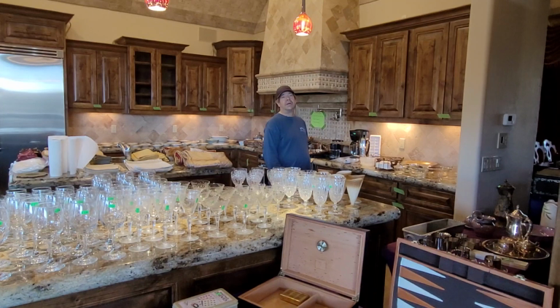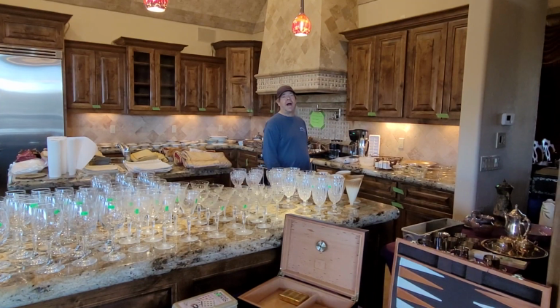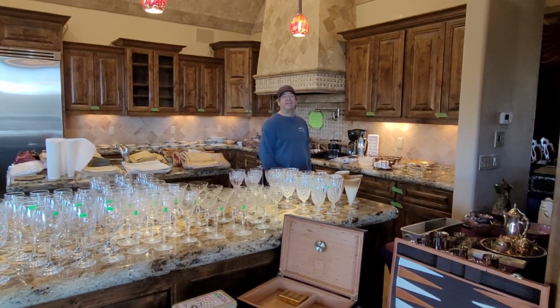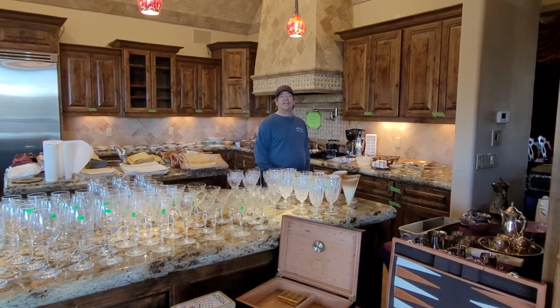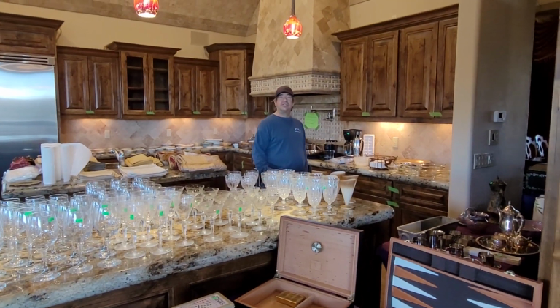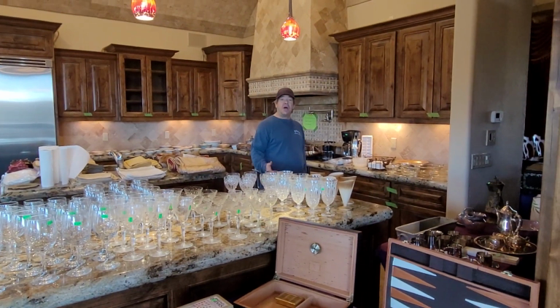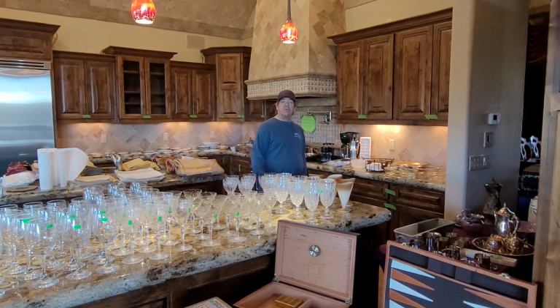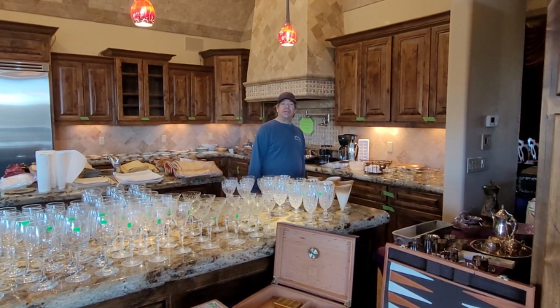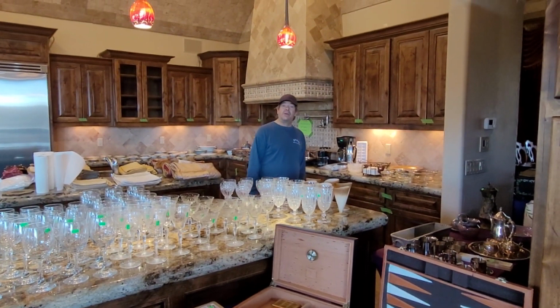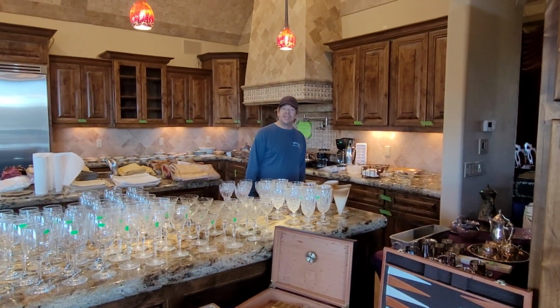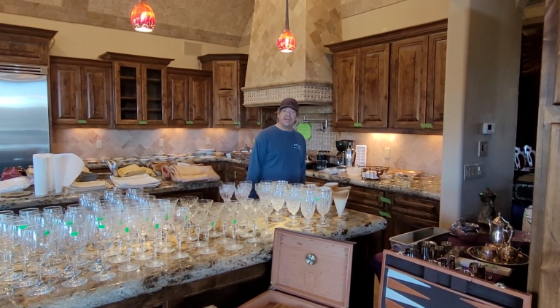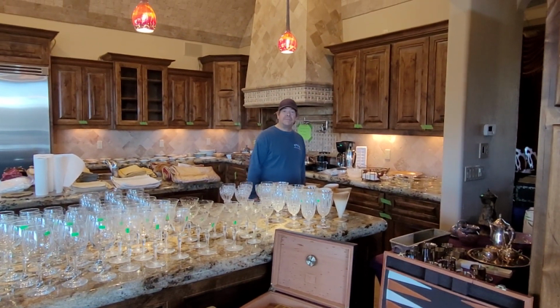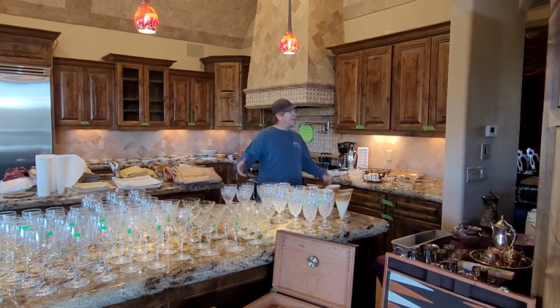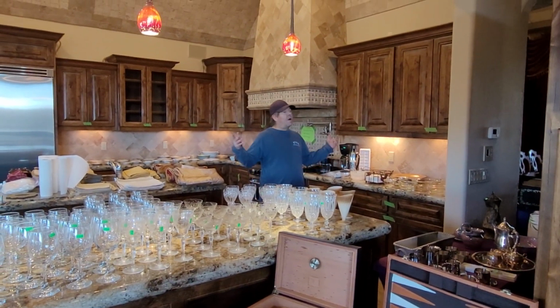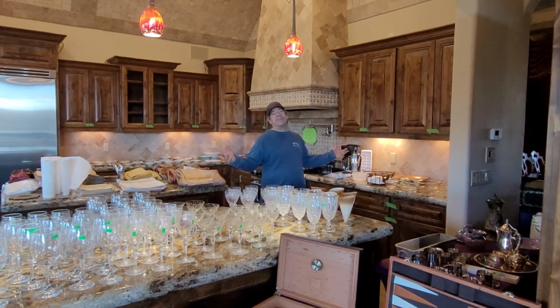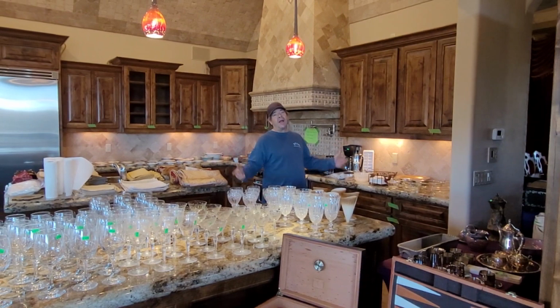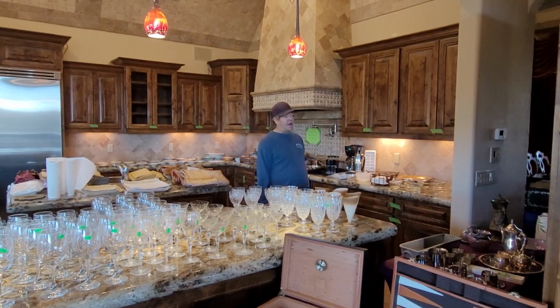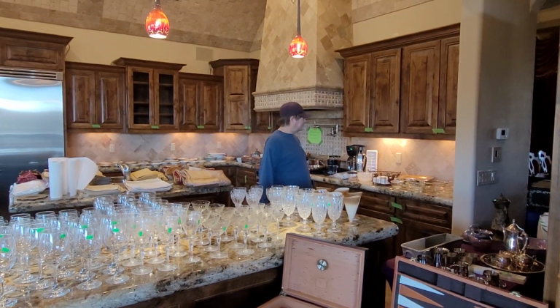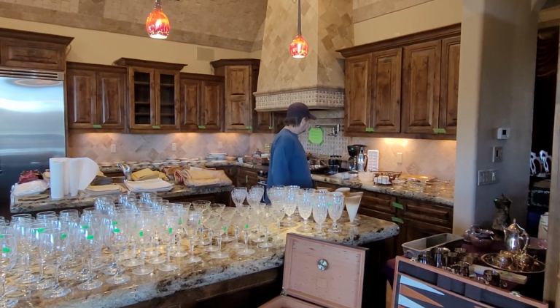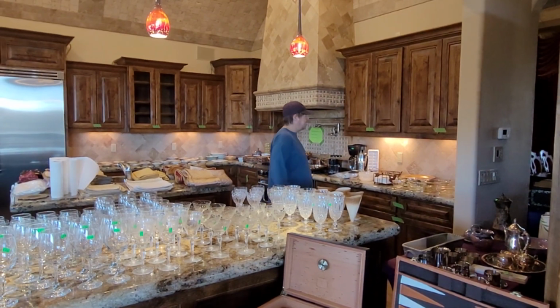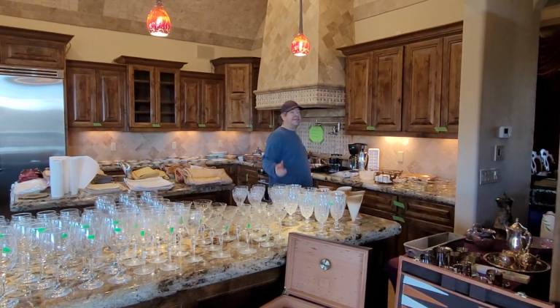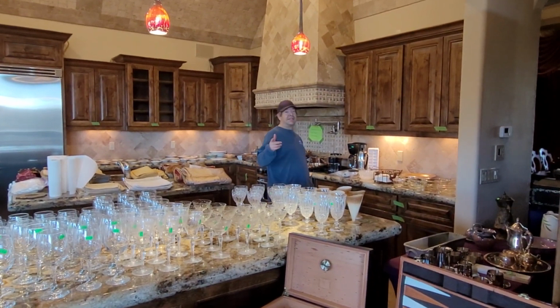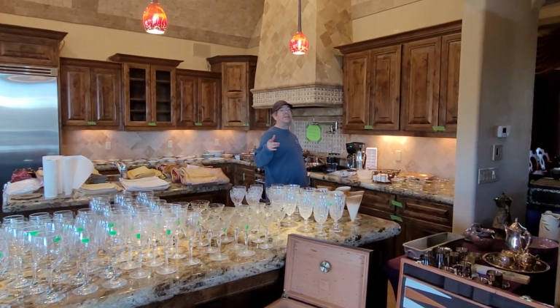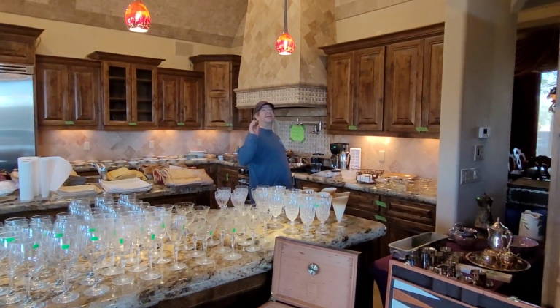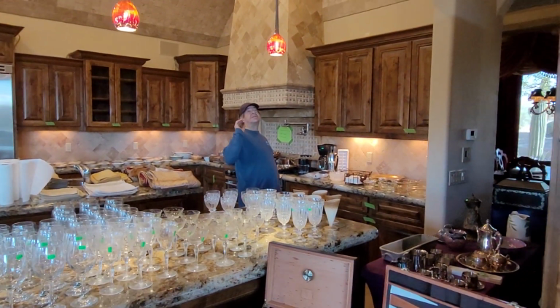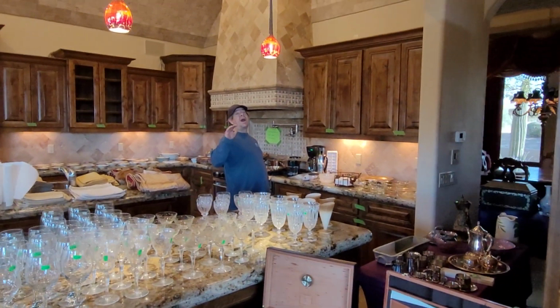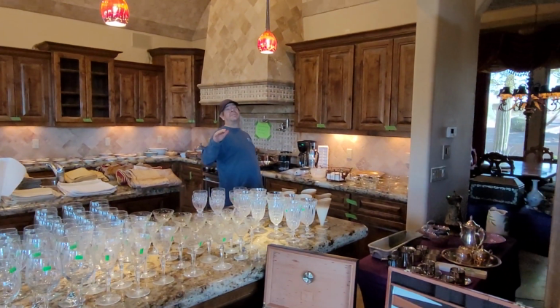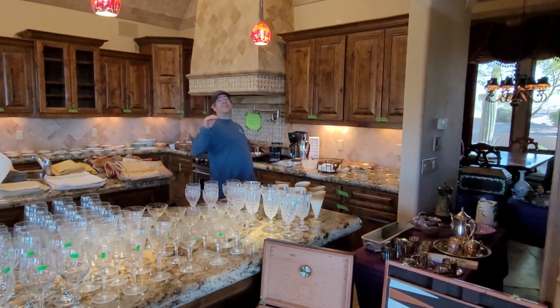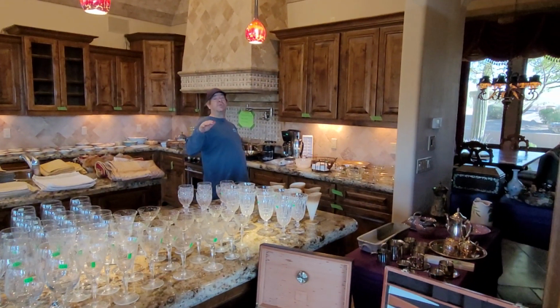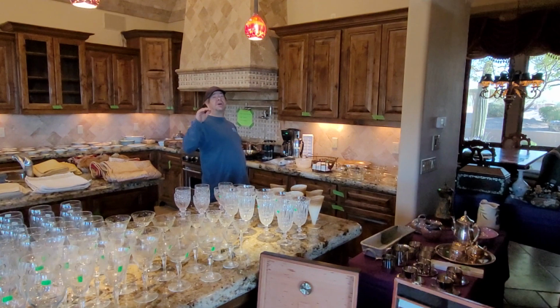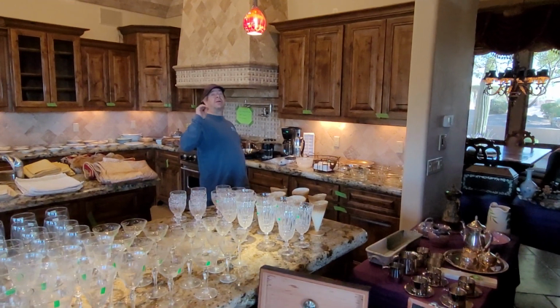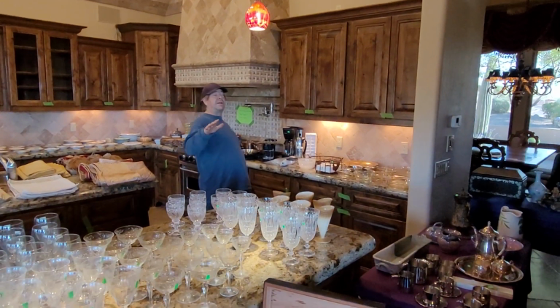Hi everyone, this is Joe with Allegro Stay Sales. Welcome to Fire Rock. This sale is awesome. The views are incredible.